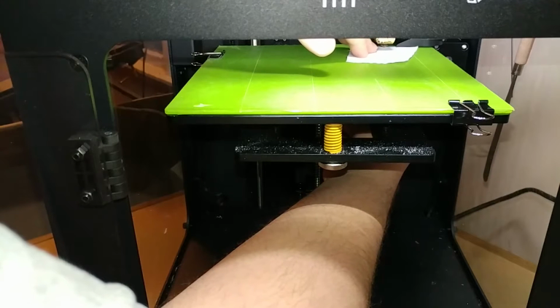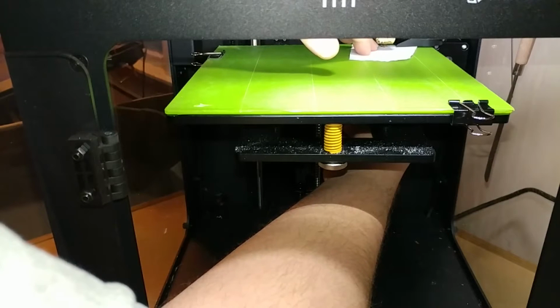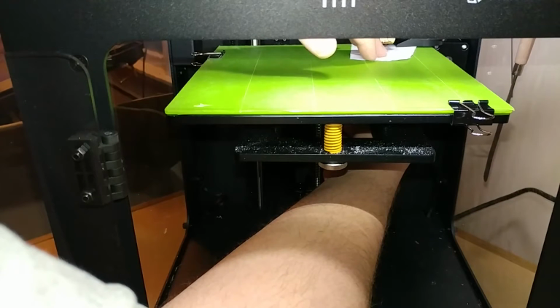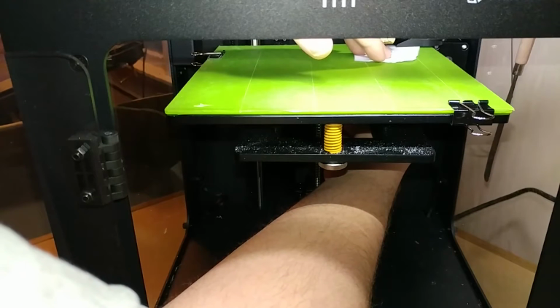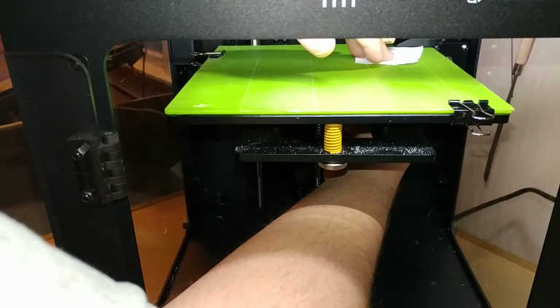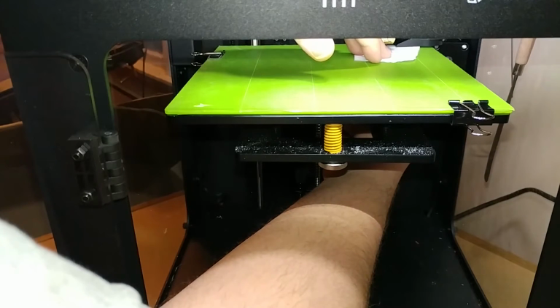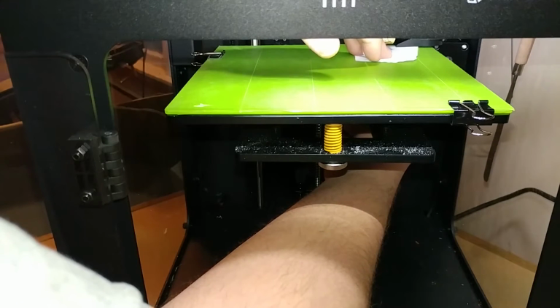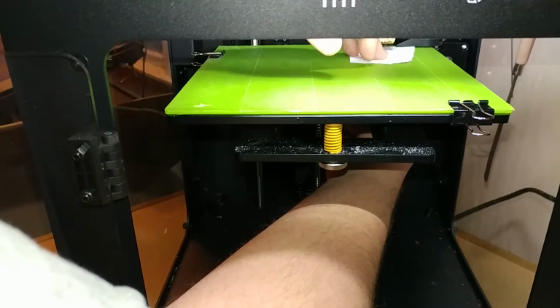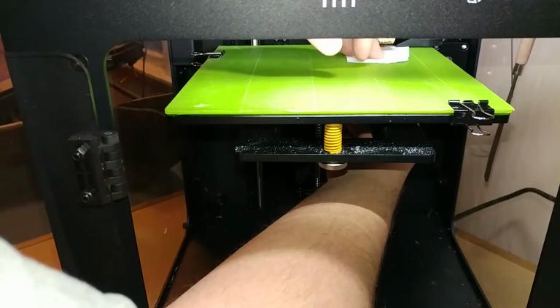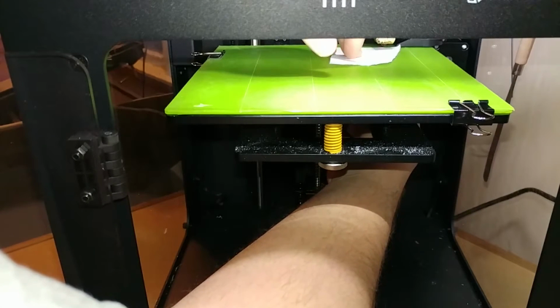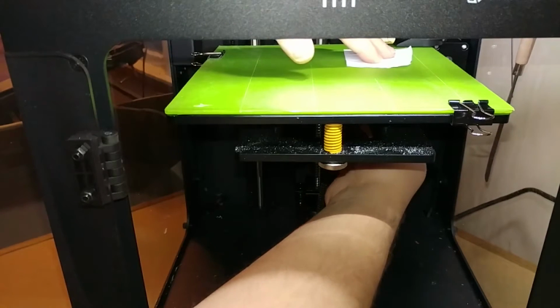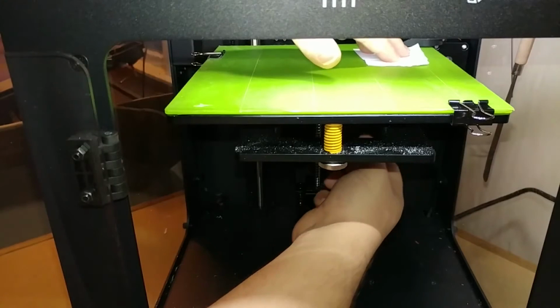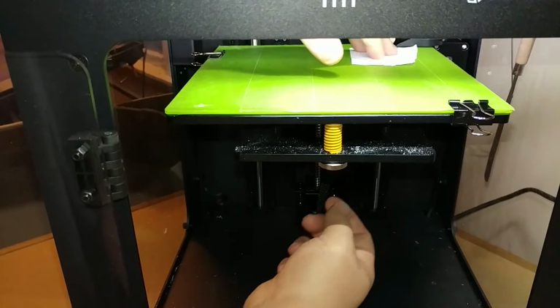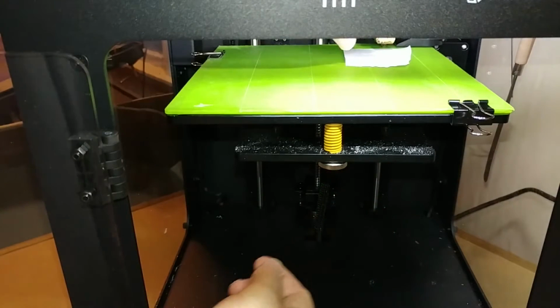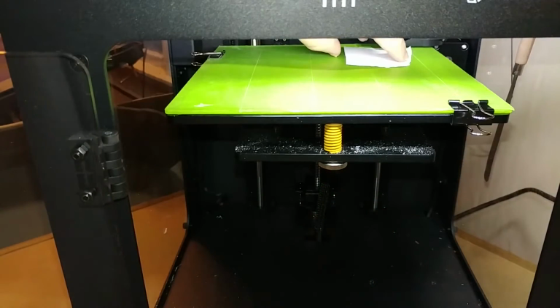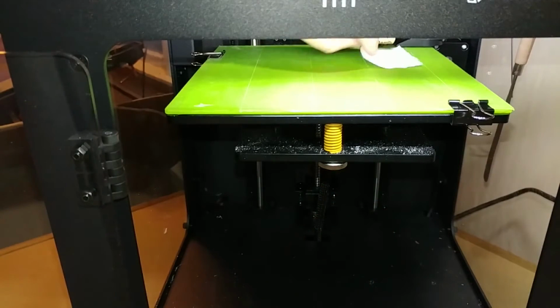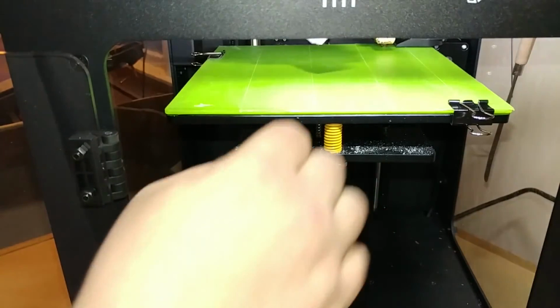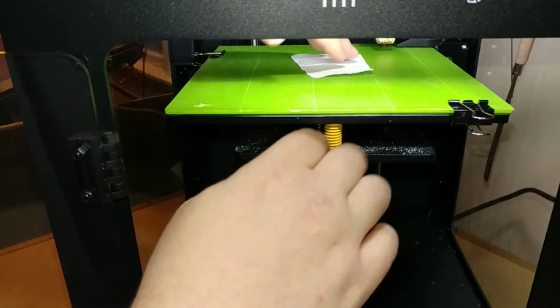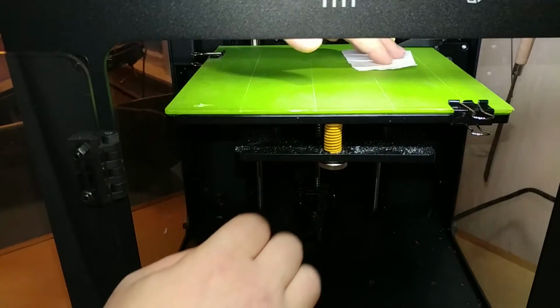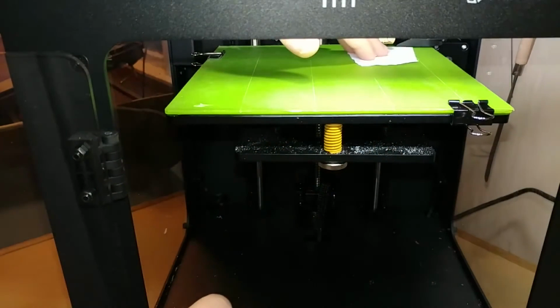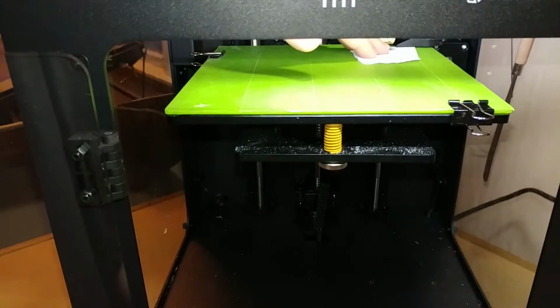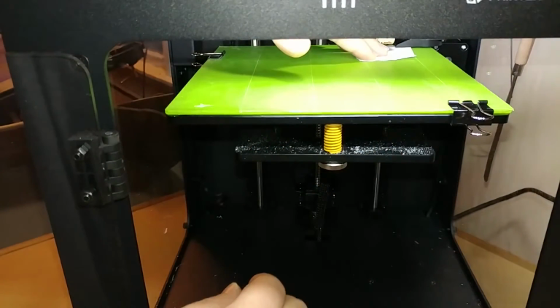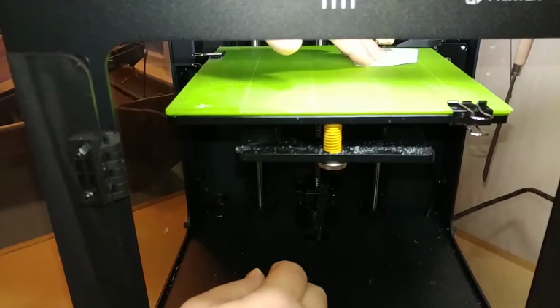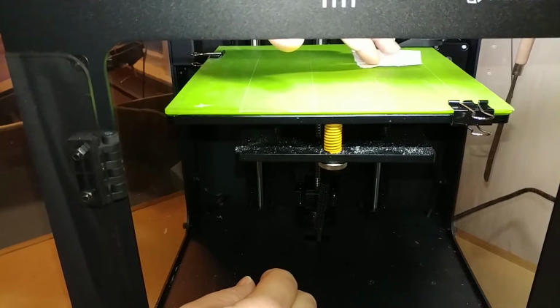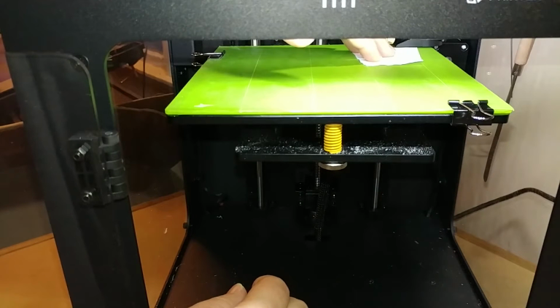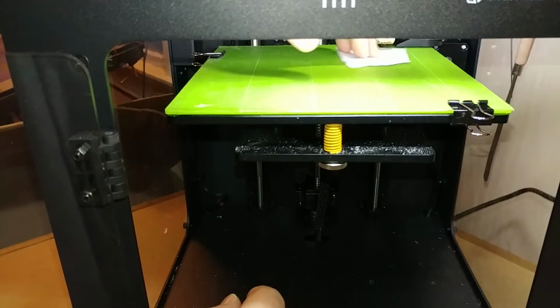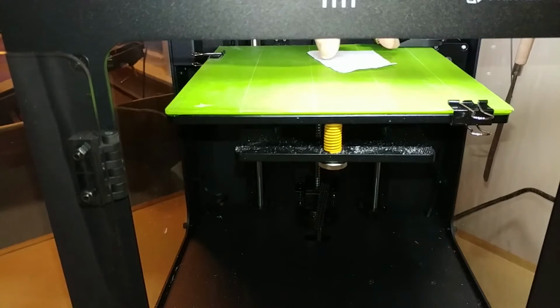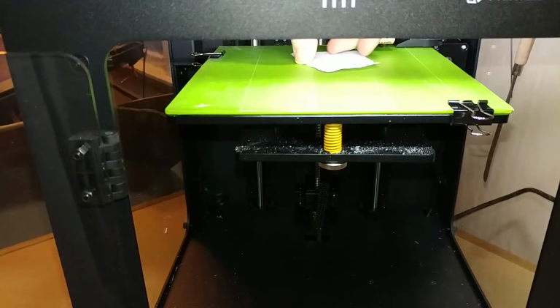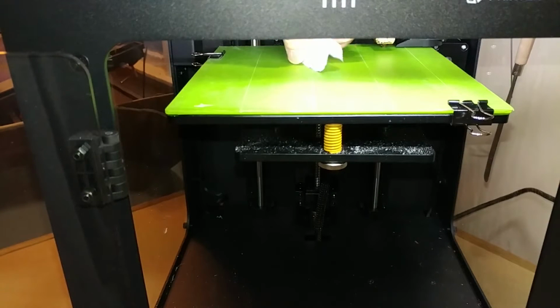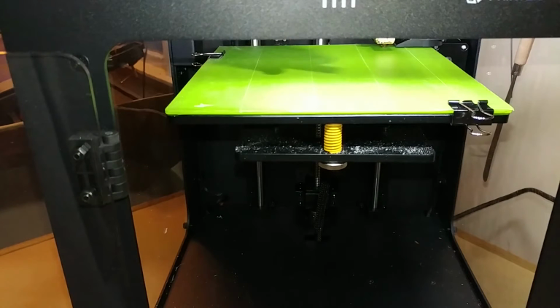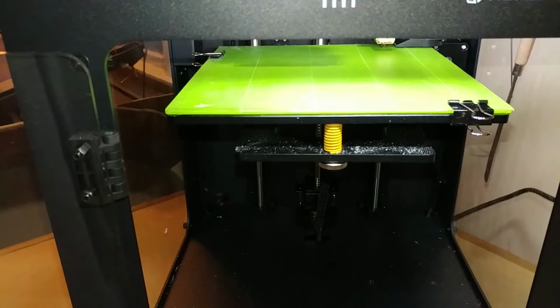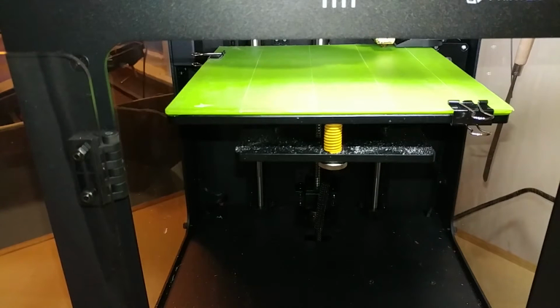It's a little tedious but you don't have to do it every single print, so it's not as bad as everybody makes it seem. You don't need to buy the more expensive one with automatic leveling - it's really not that bad and you don't have to do it every time.